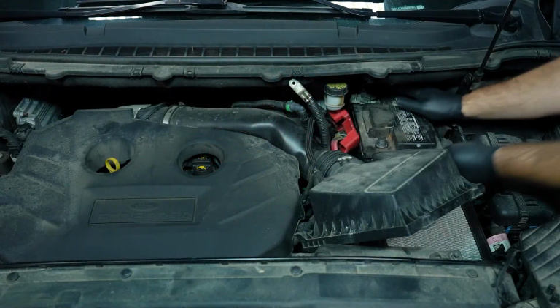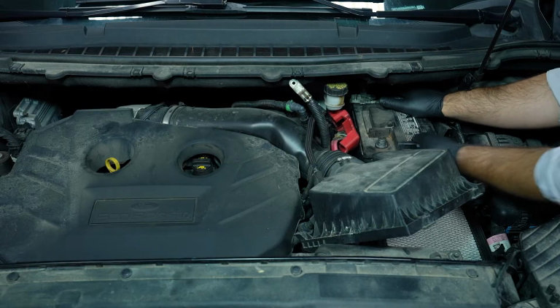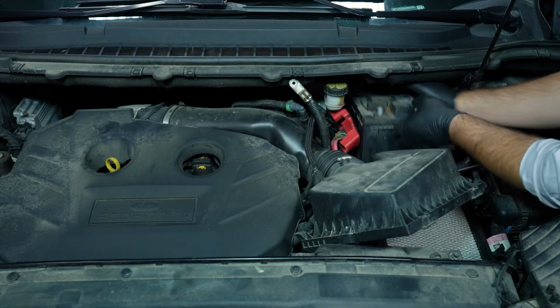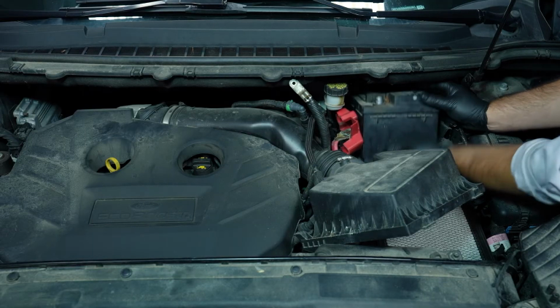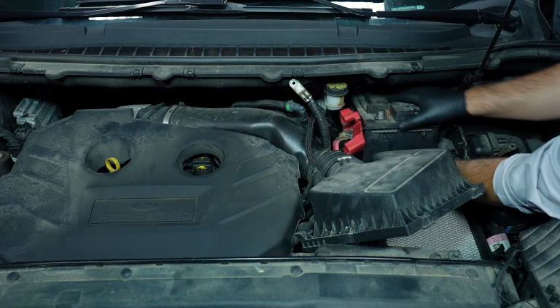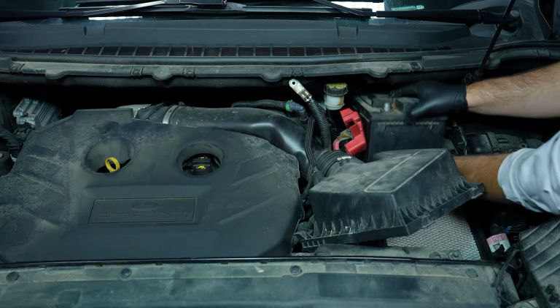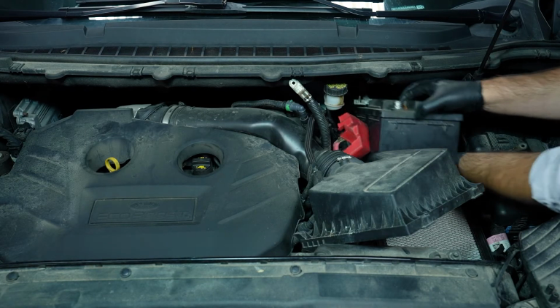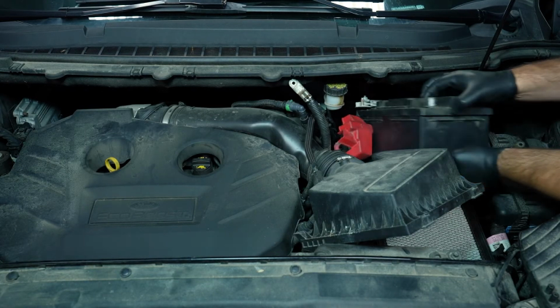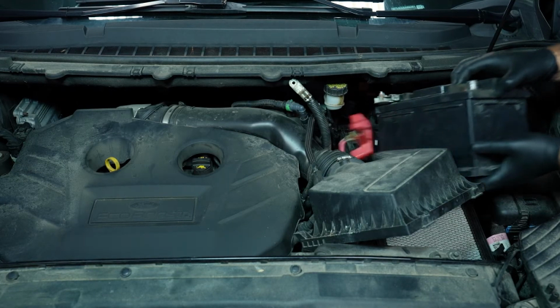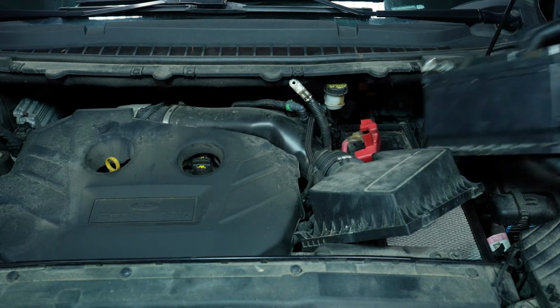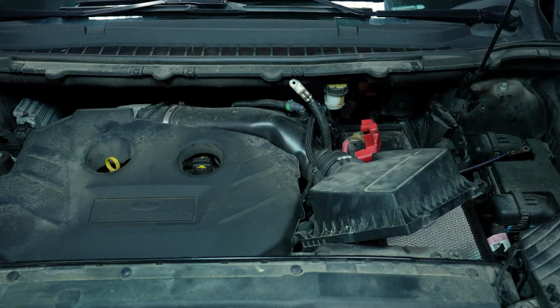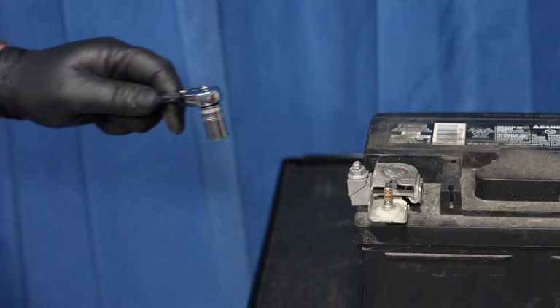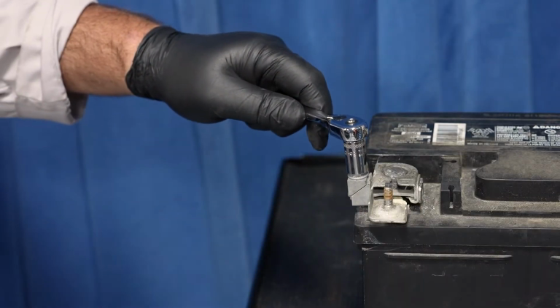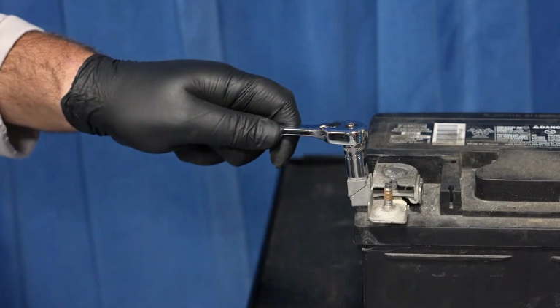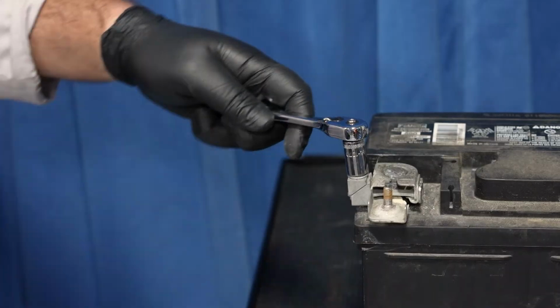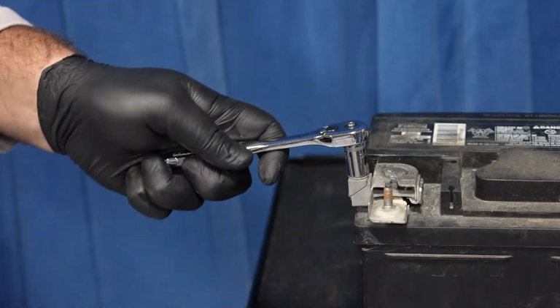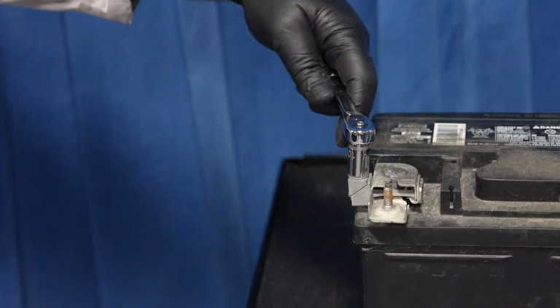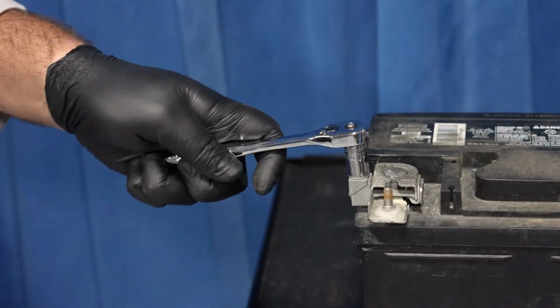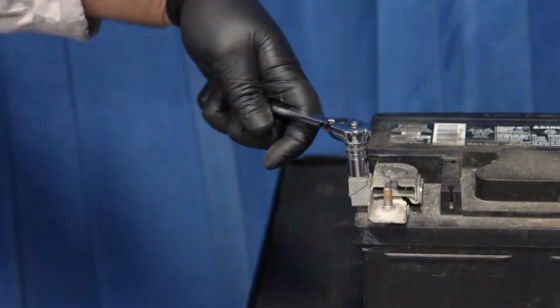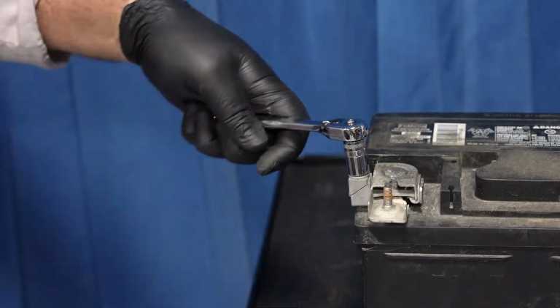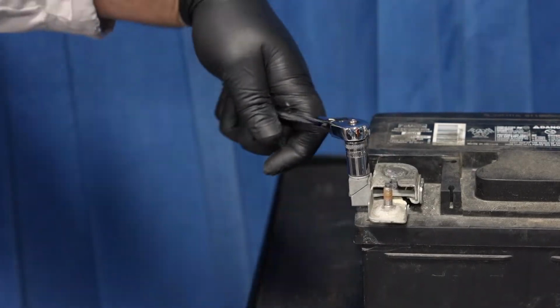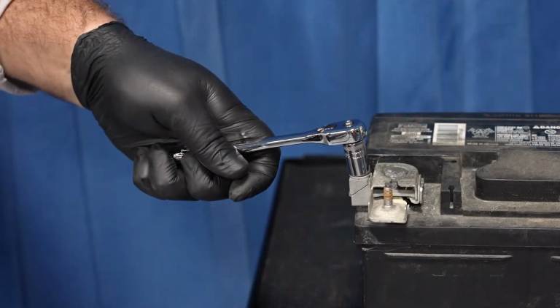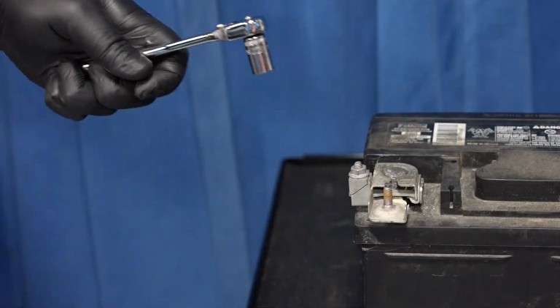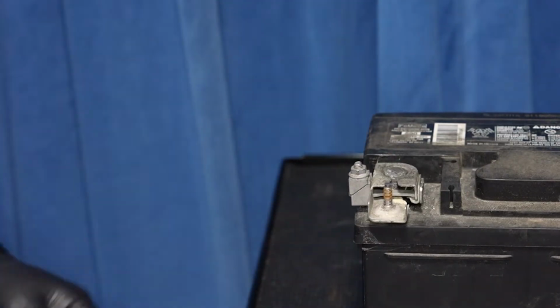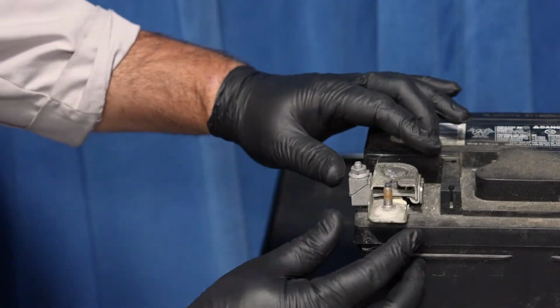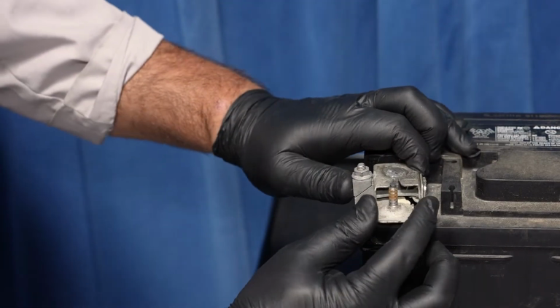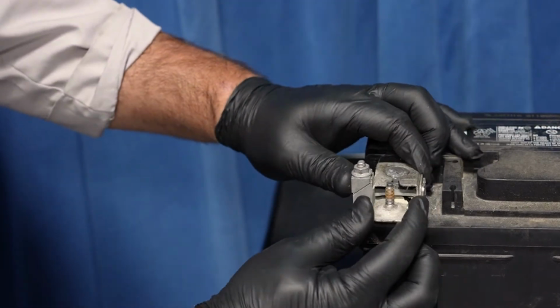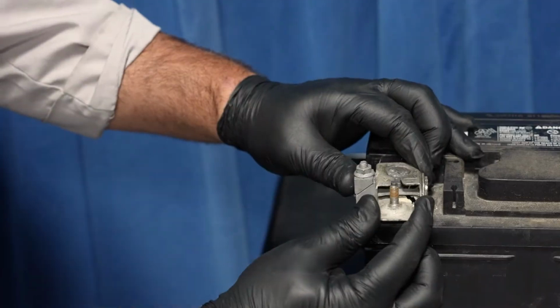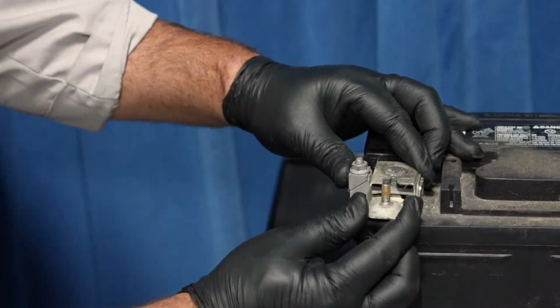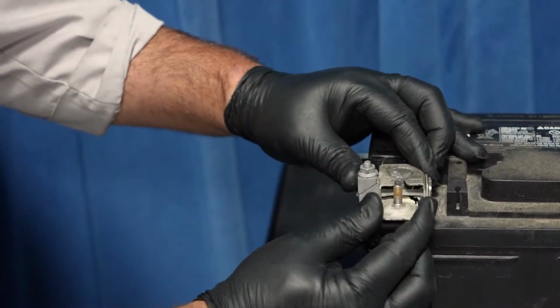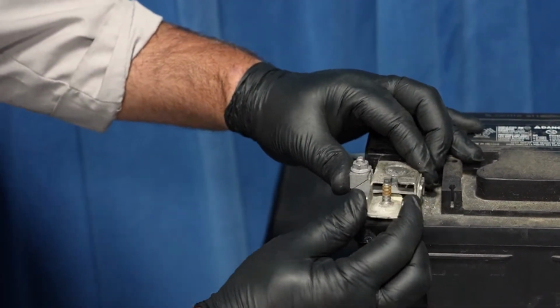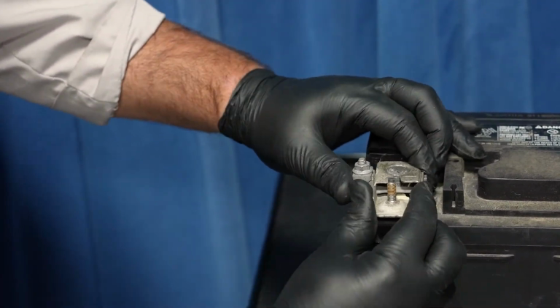Now we can remove the old battery. Then loosen the fastener for the negative cable clamp using your 10-millimeter wrench, and remove the negative cable clamp from the battery's negative terminal.